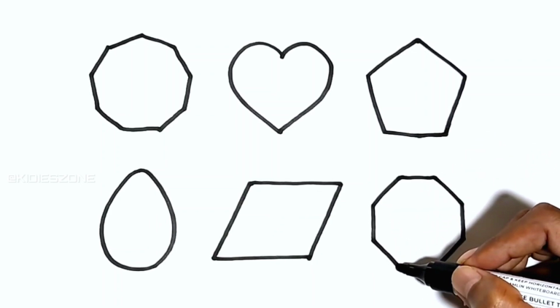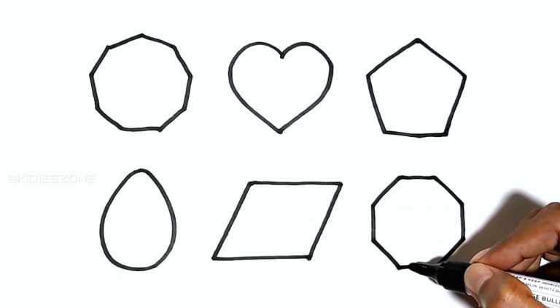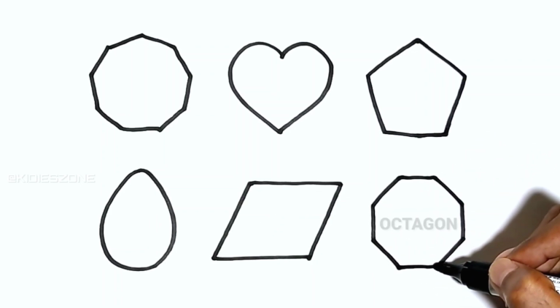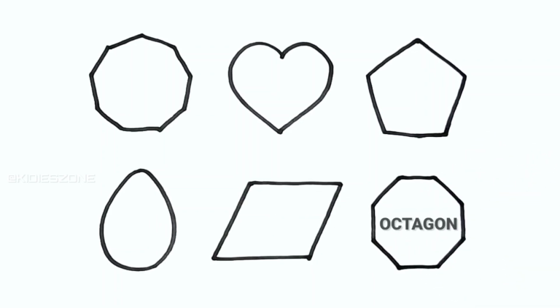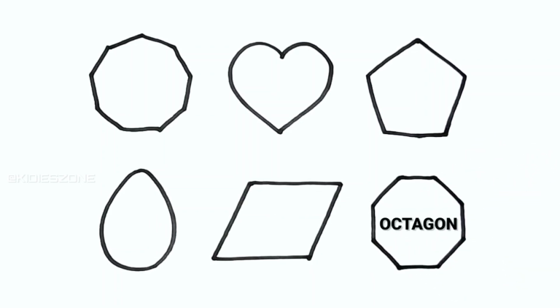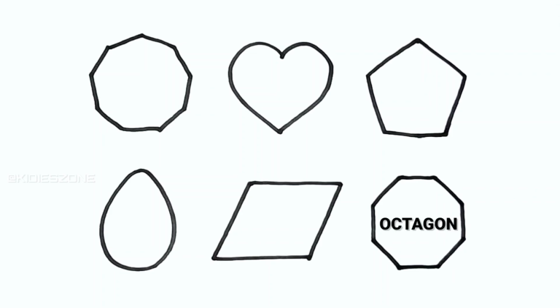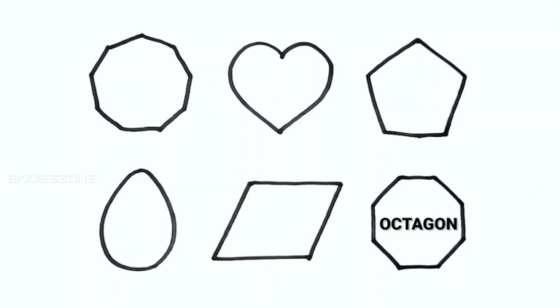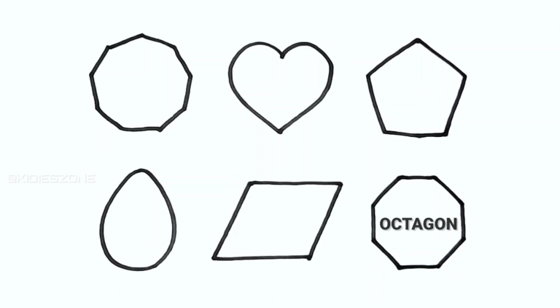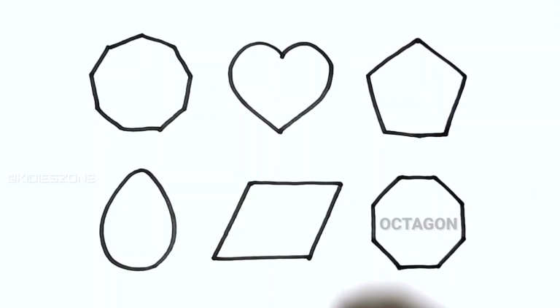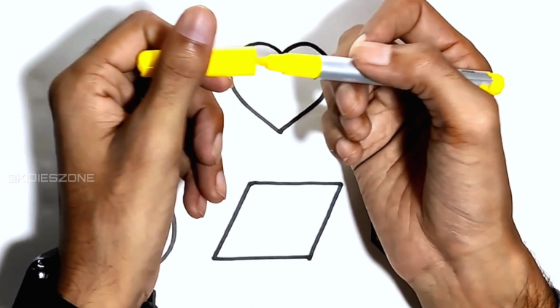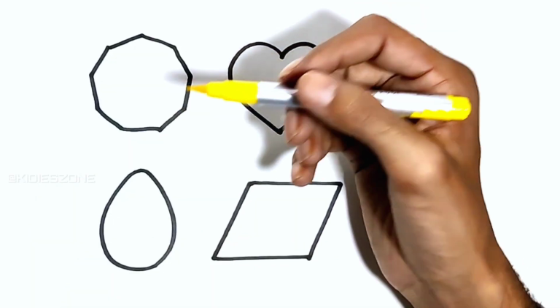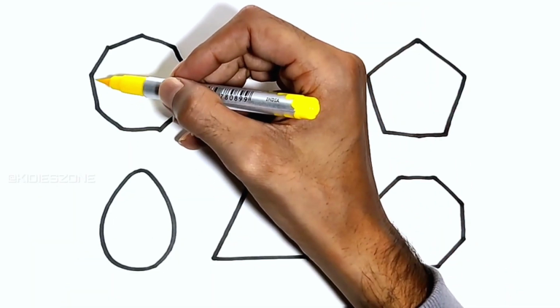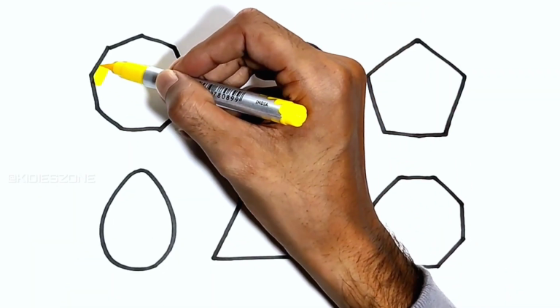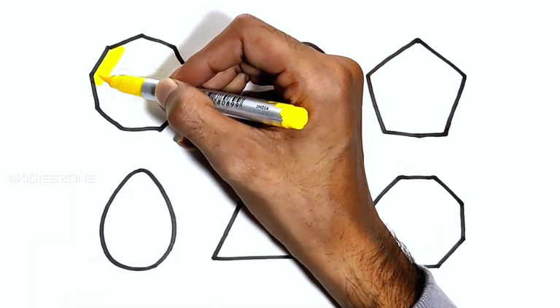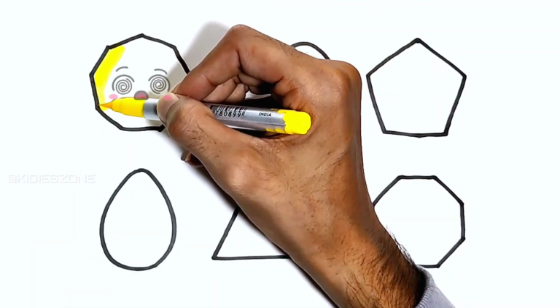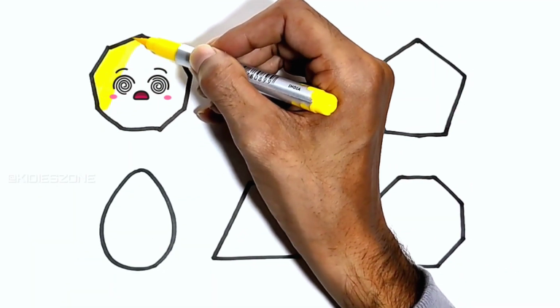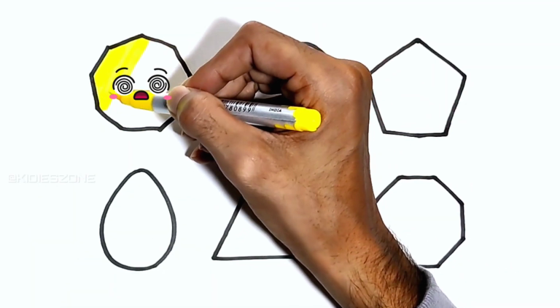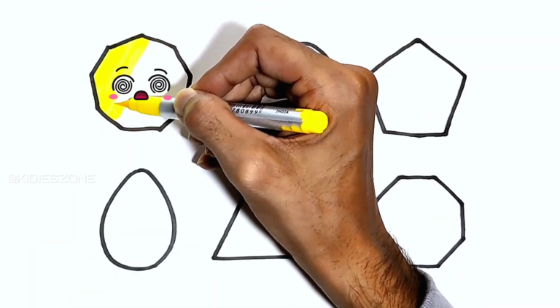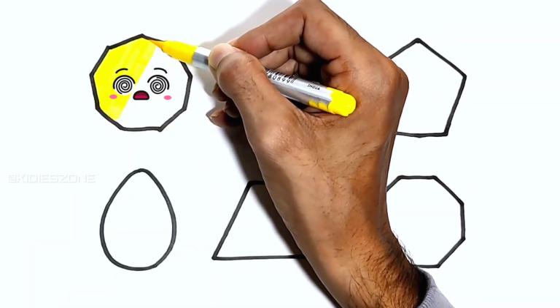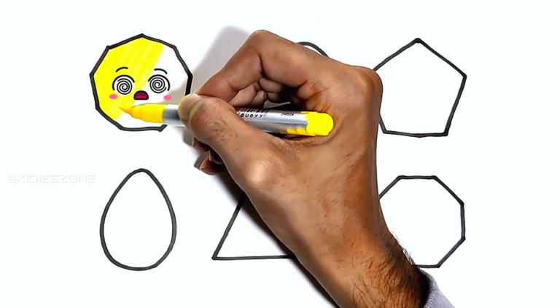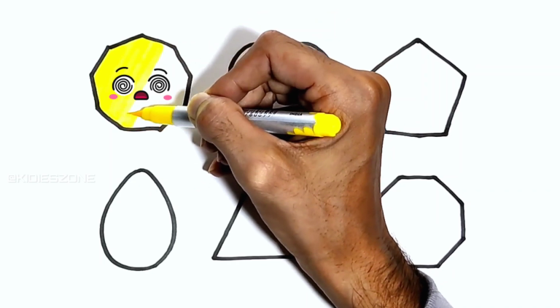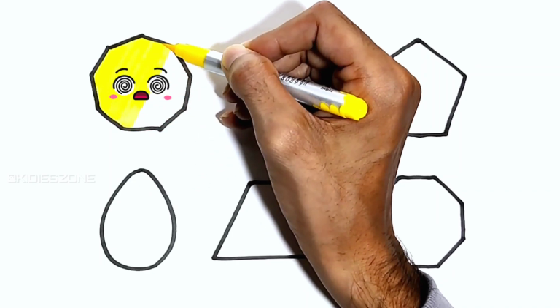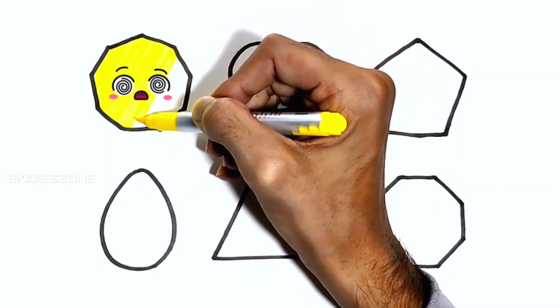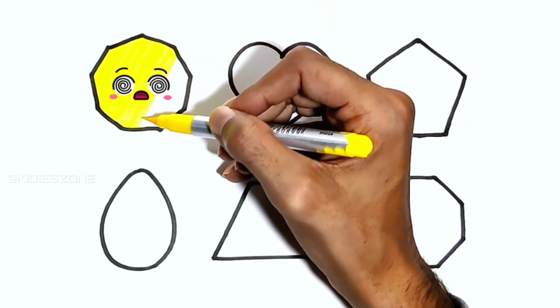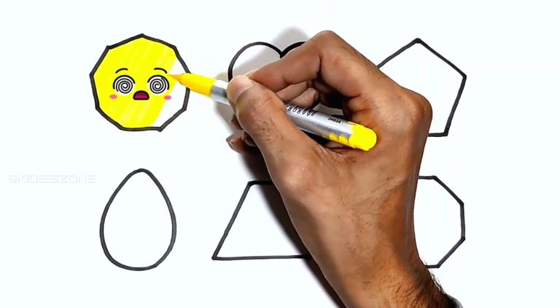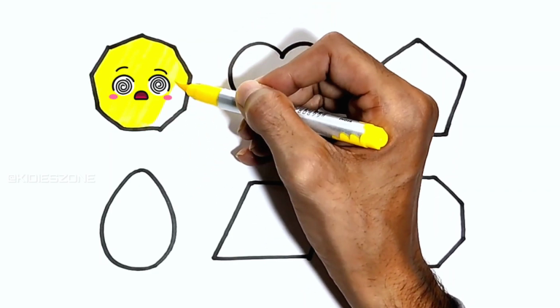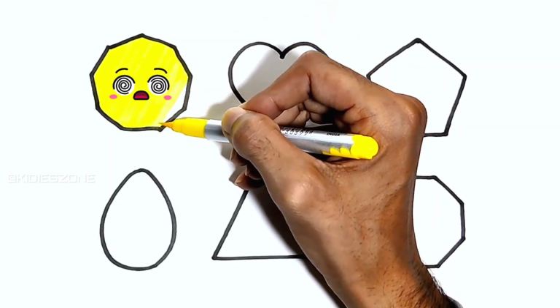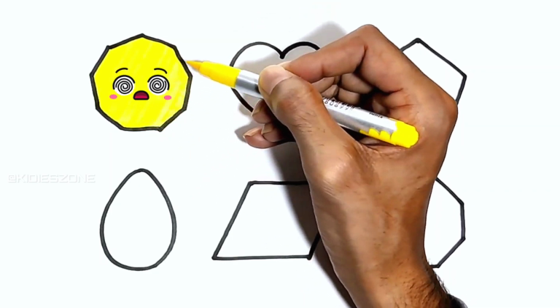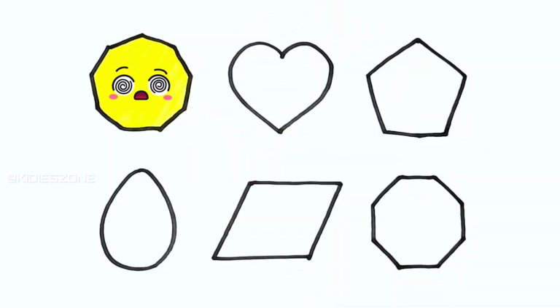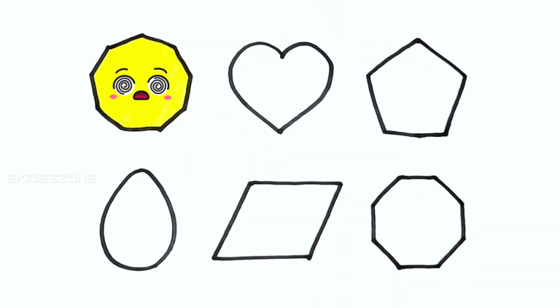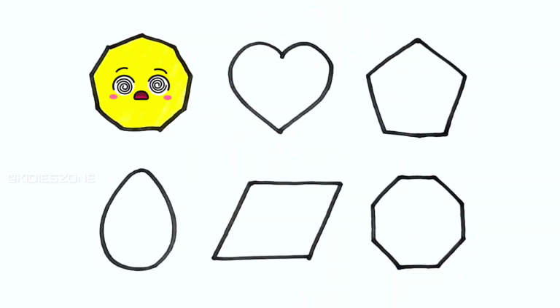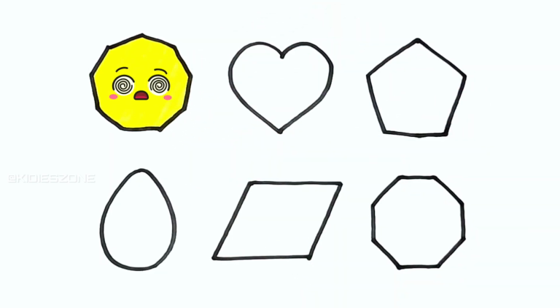Octagon. W, X, Y, and Z. Now I know my ABCs, next time won't you sing with me.